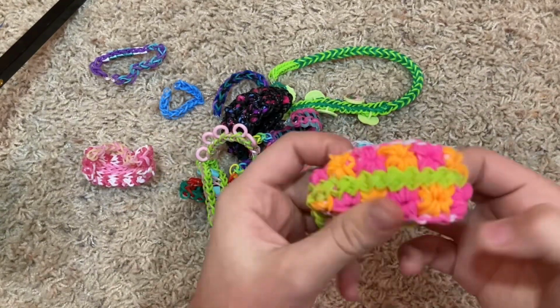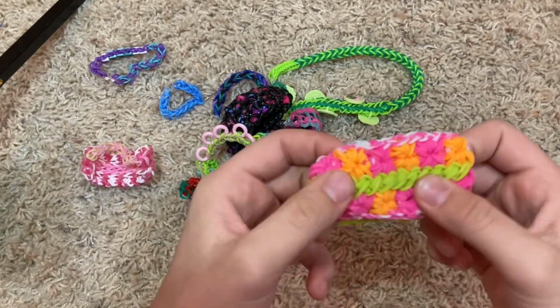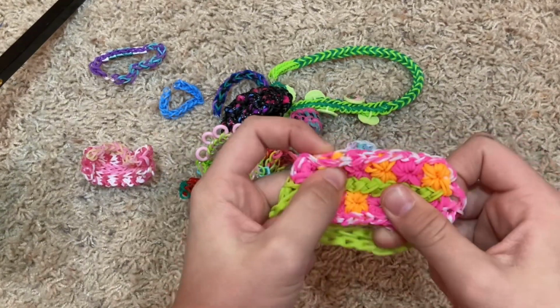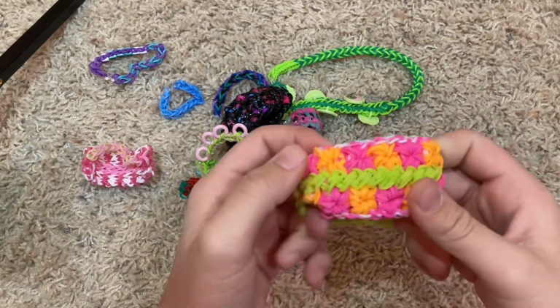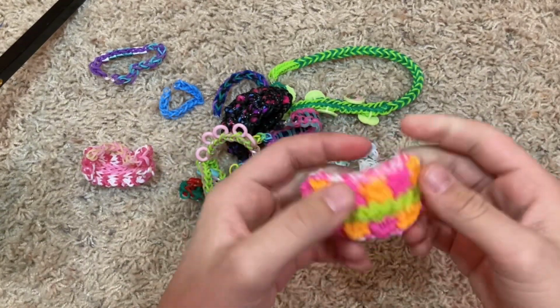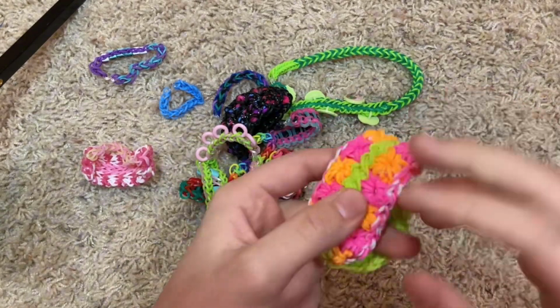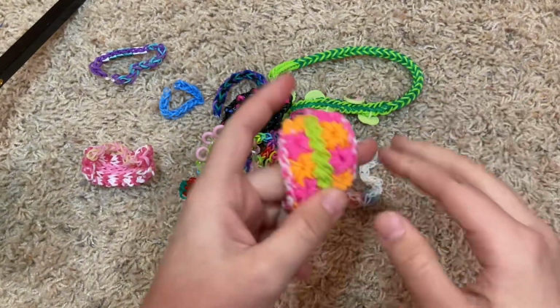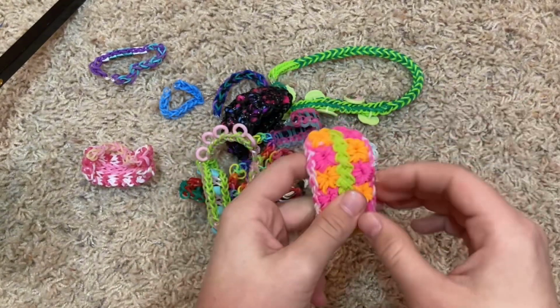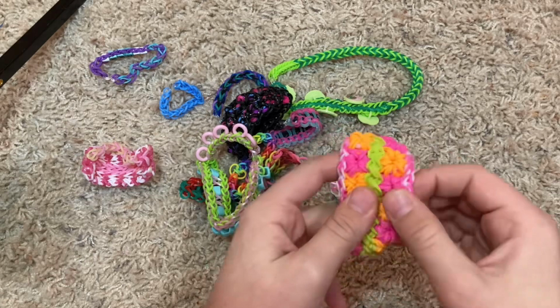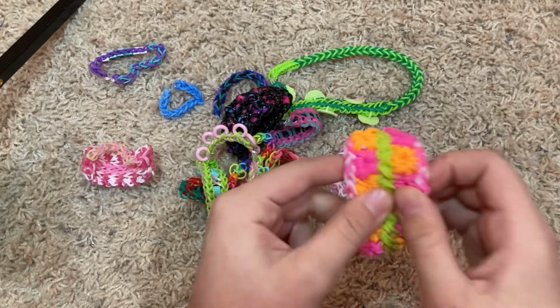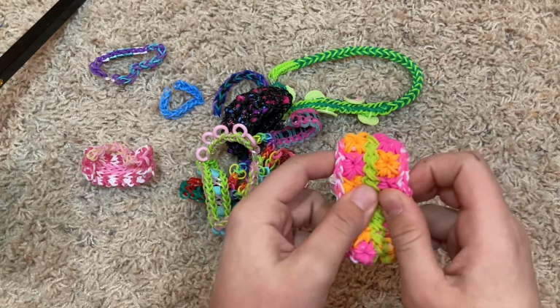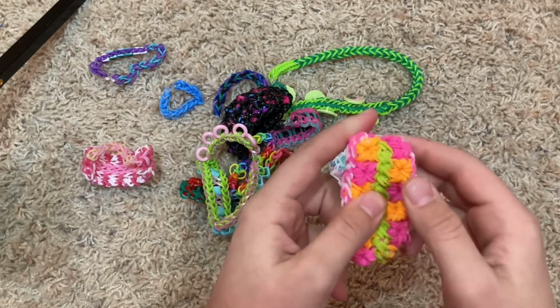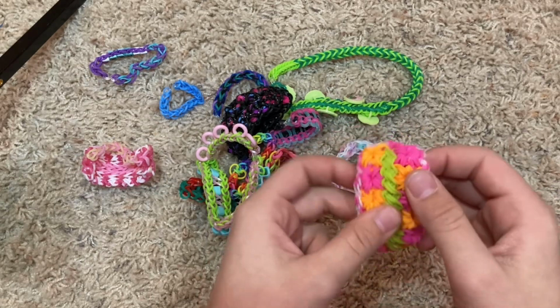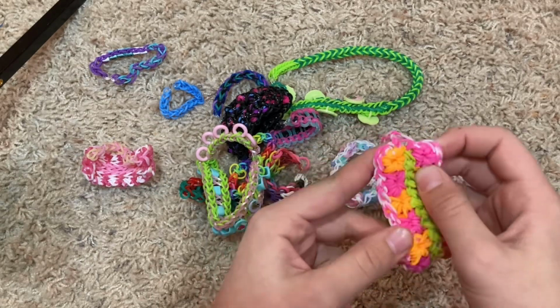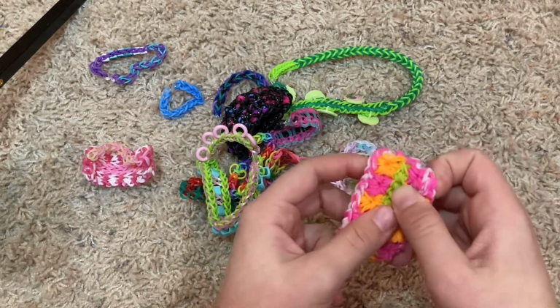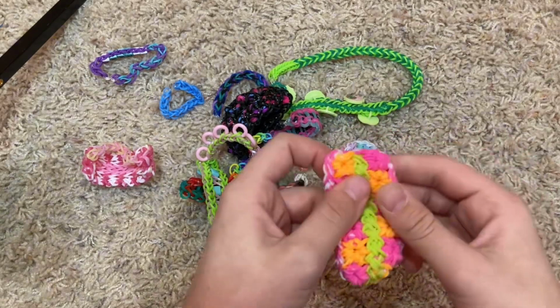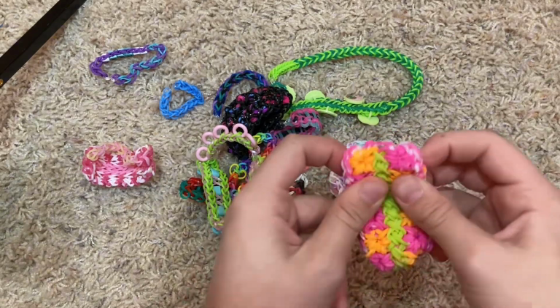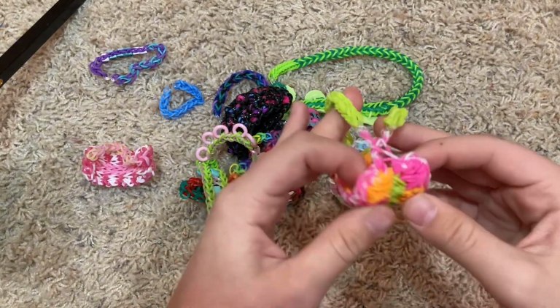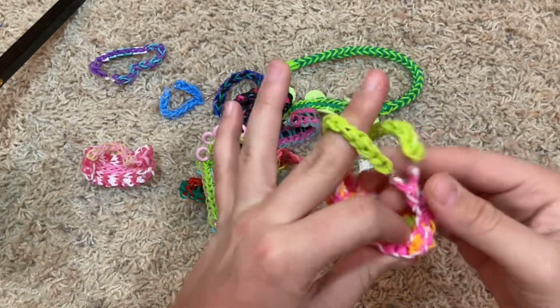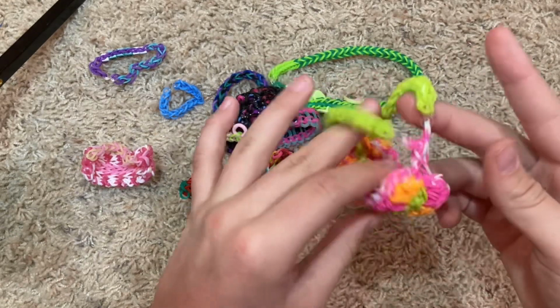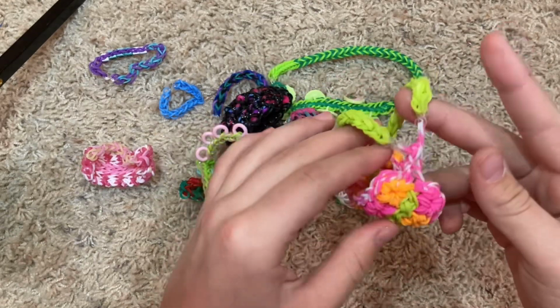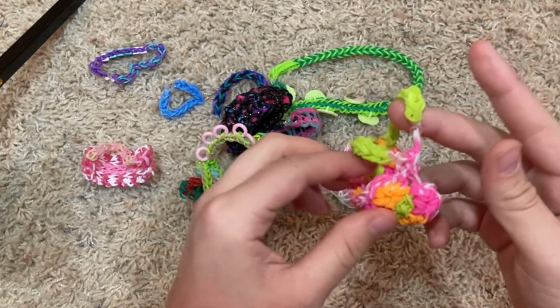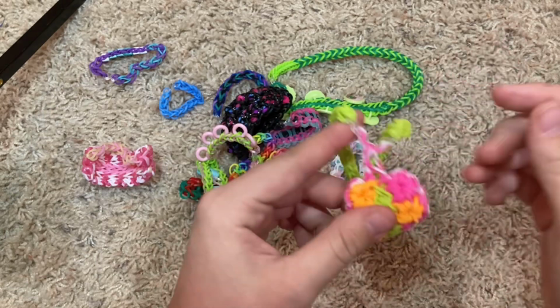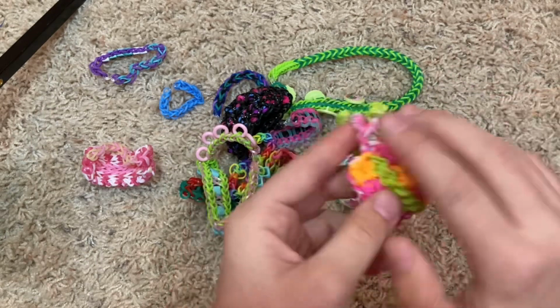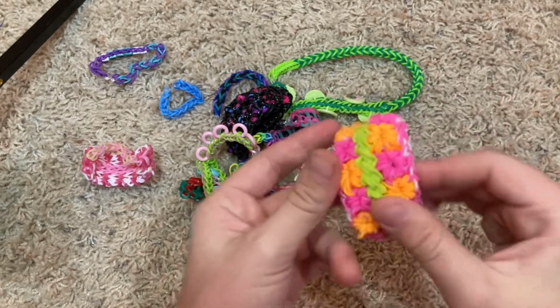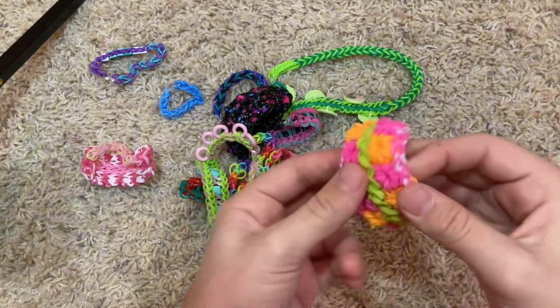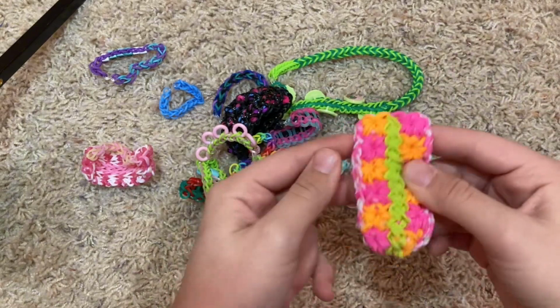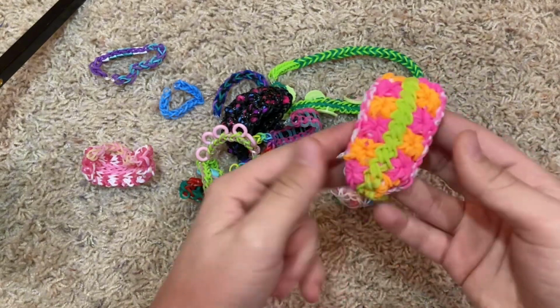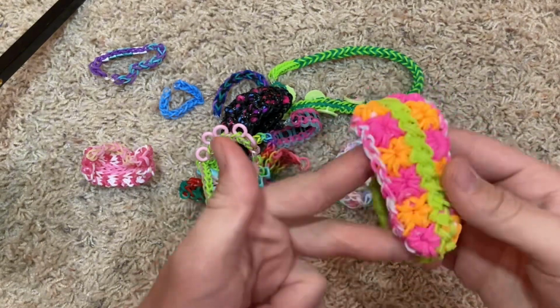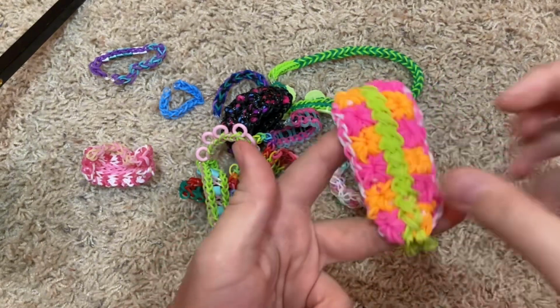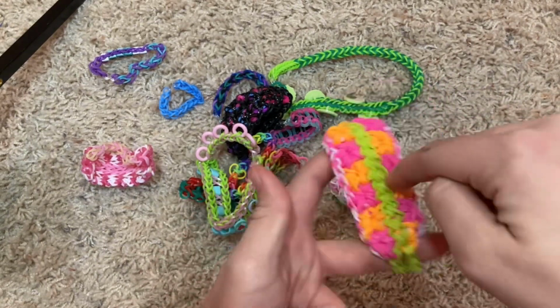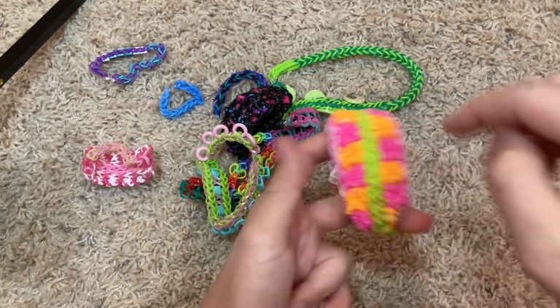This one I followed — it wasn't even a tutorial. I saw a time-lapse video and I was like, hey, I want to try that. I had to use like four different hooks to hold it together, but it worked — look how cool, it's like a little trampoline.